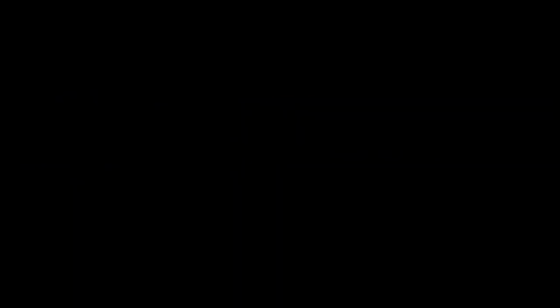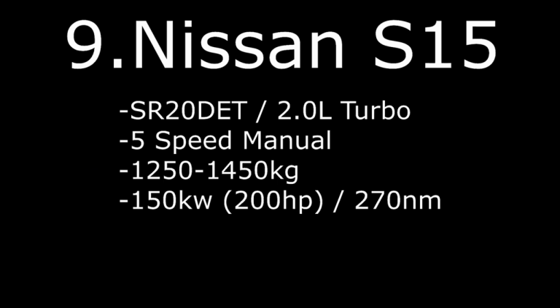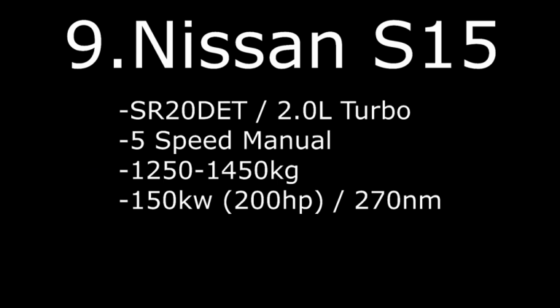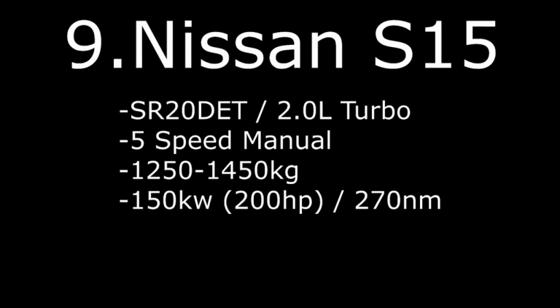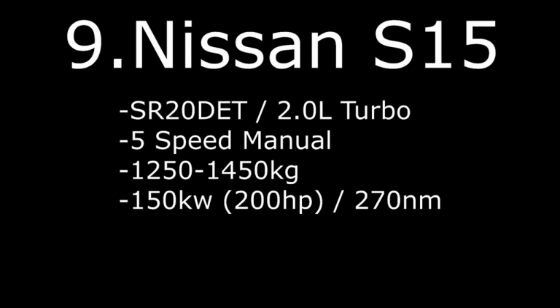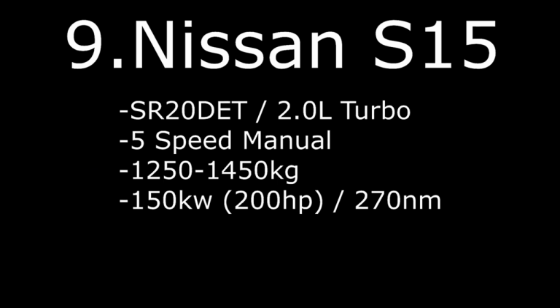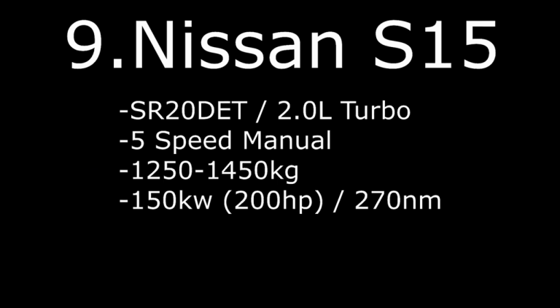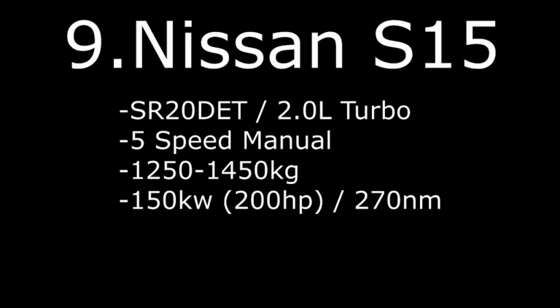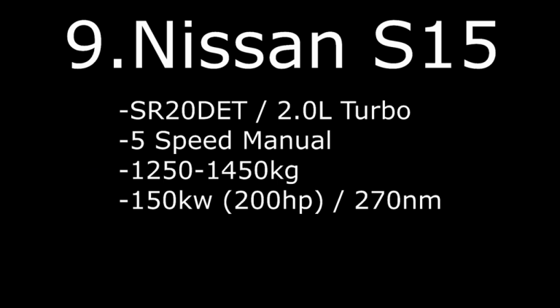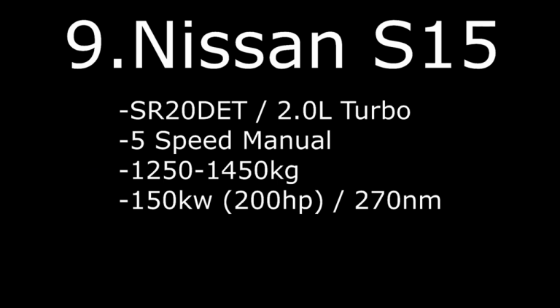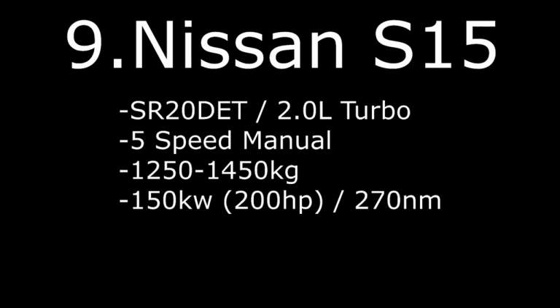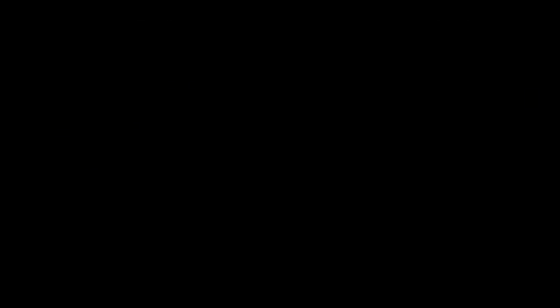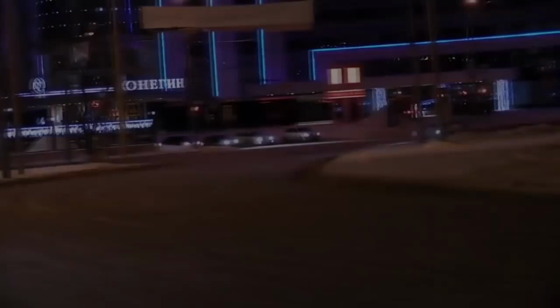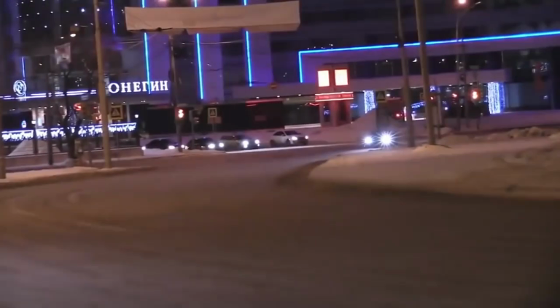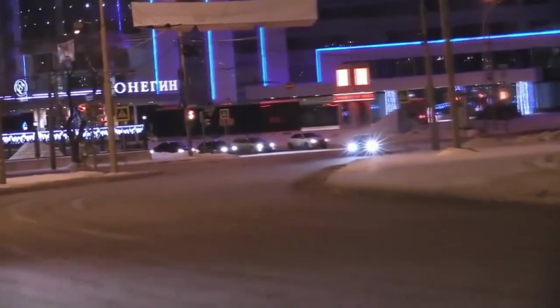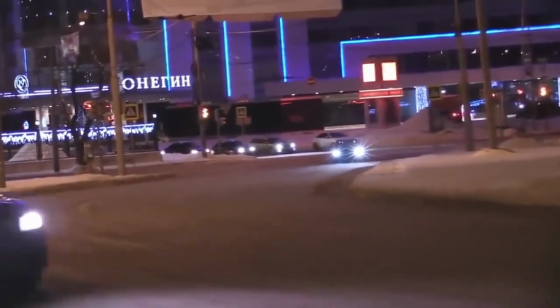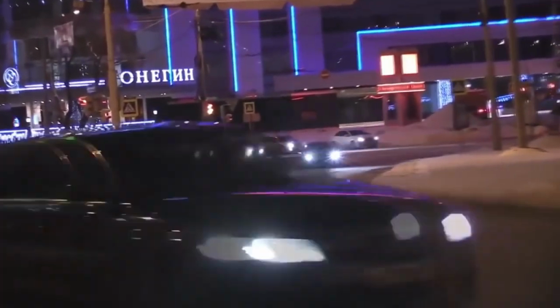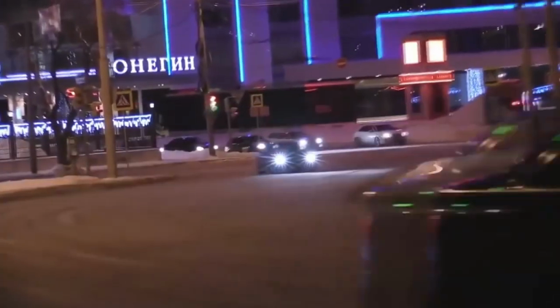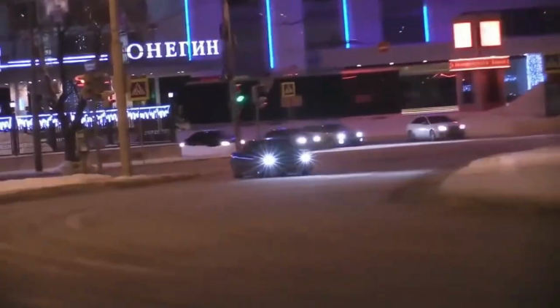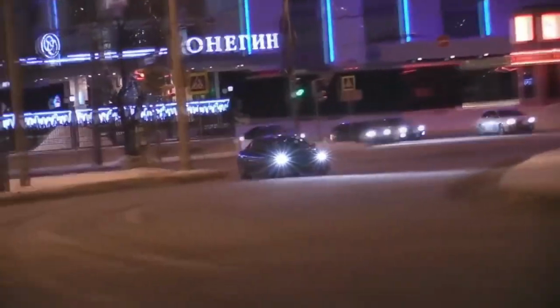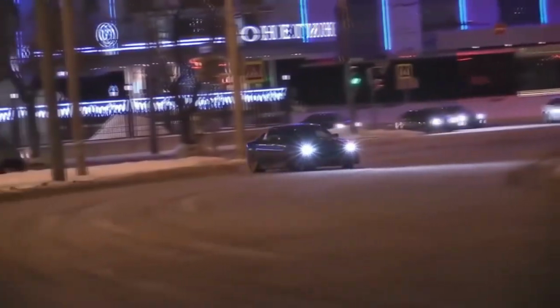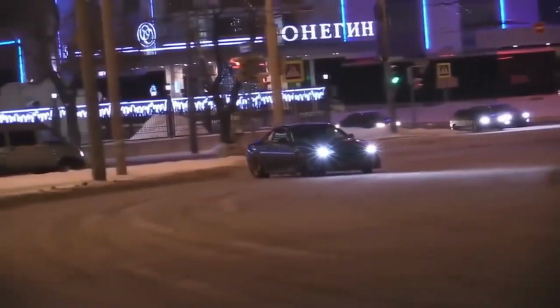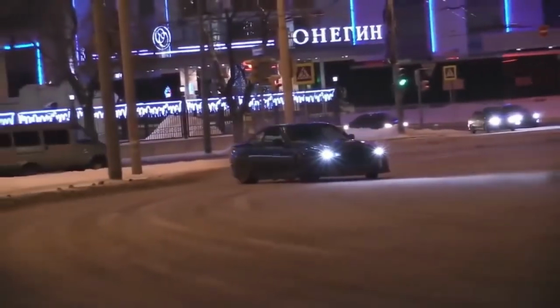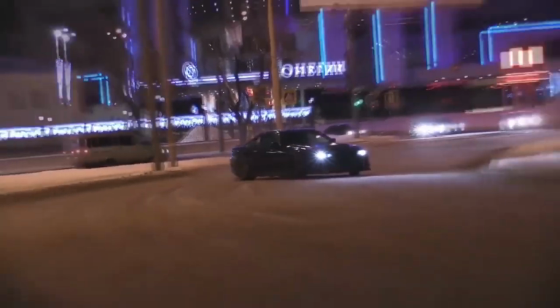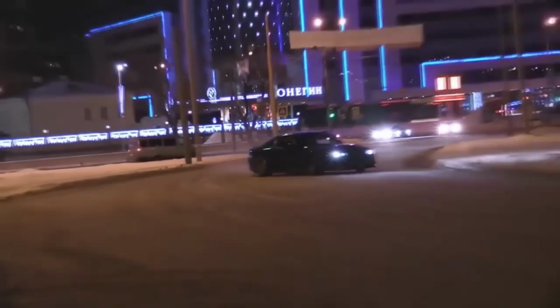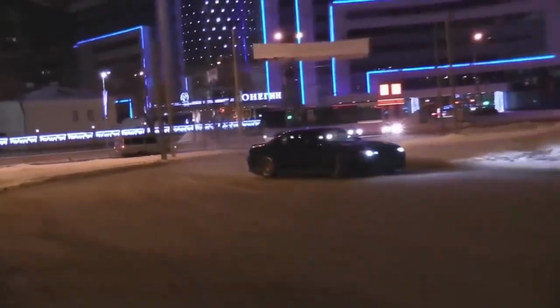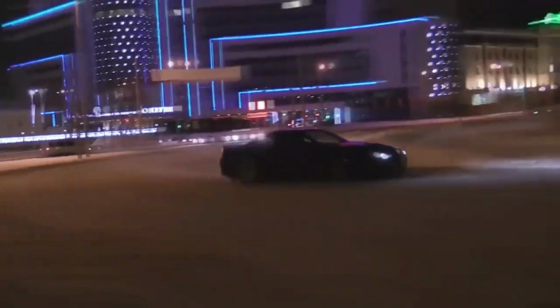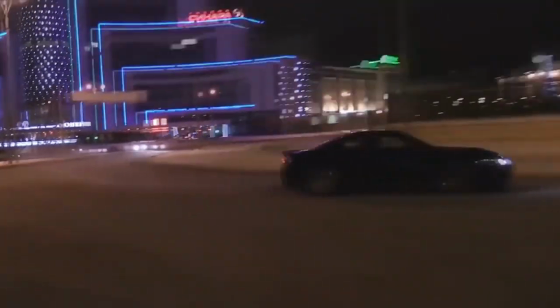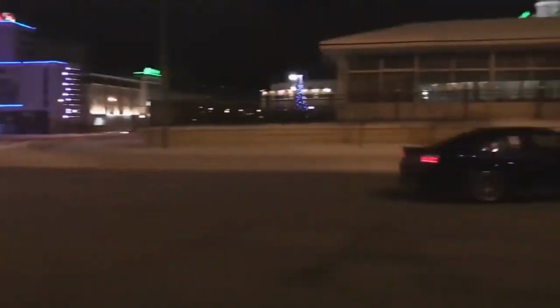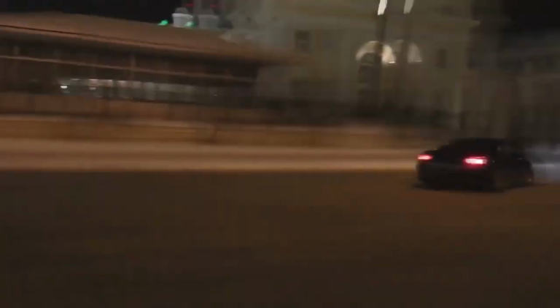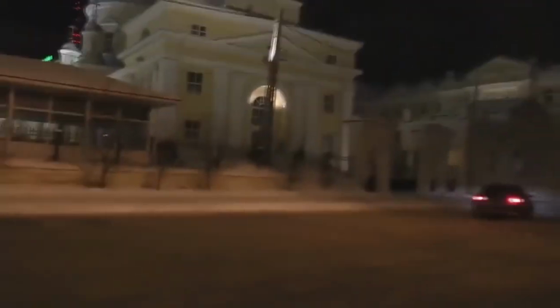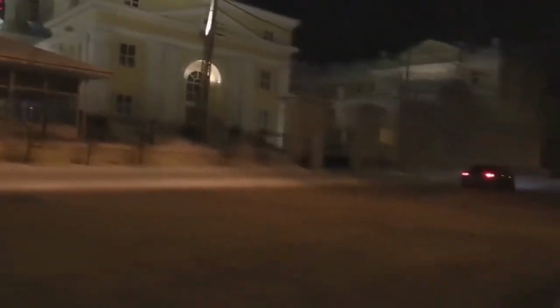Number 9: Nissan S15 with SR20DET 2.0L turbo, 5-speed manual, weight 1250–1450kg with around 150kW, 200hp, and 270Nm of torque.